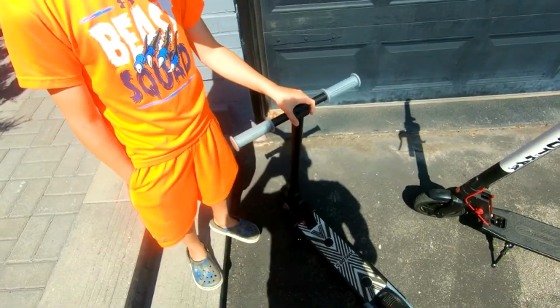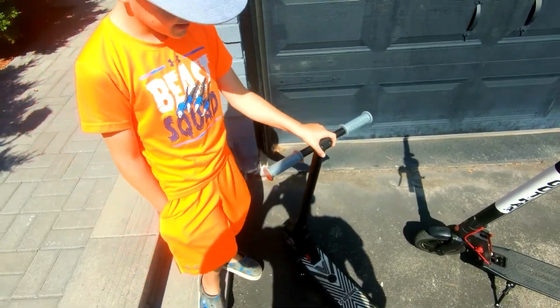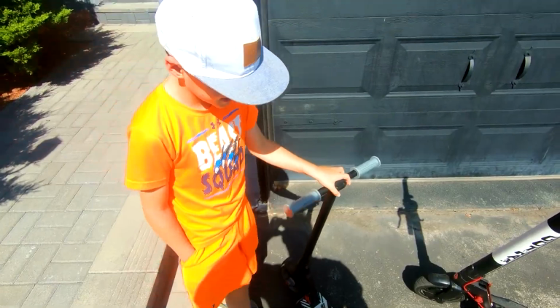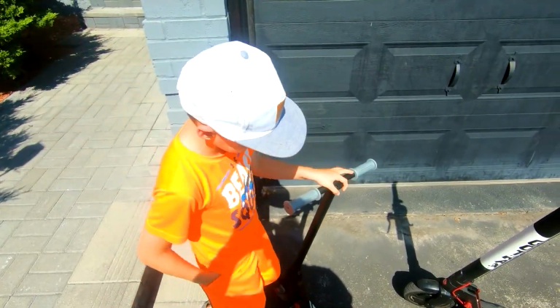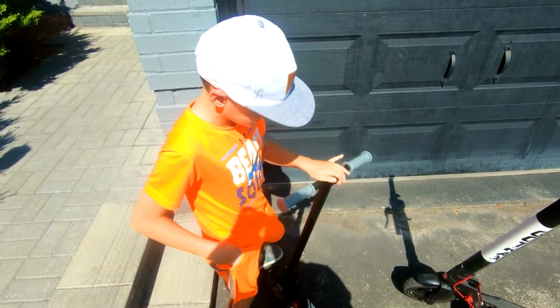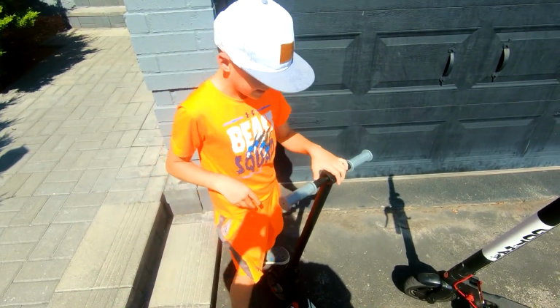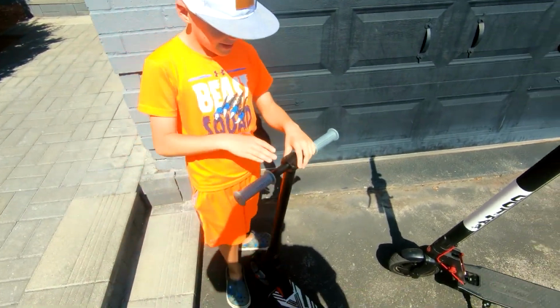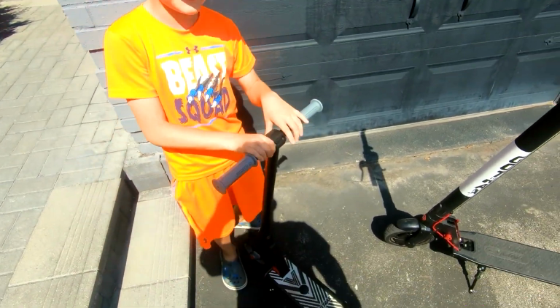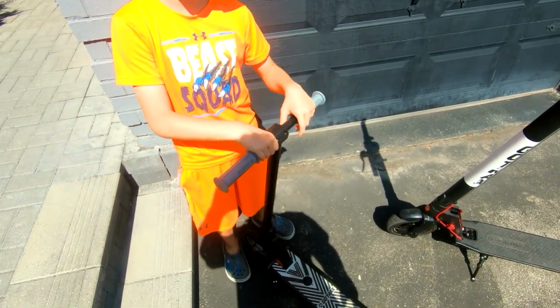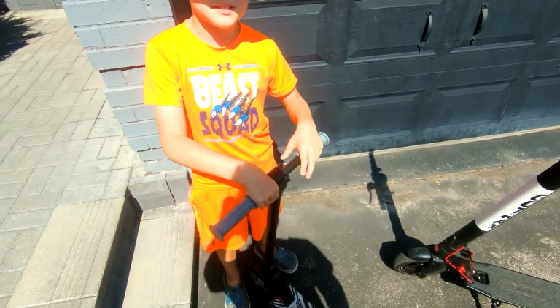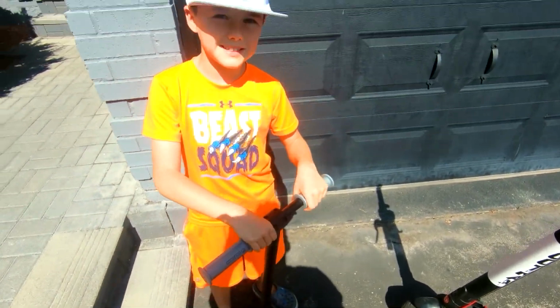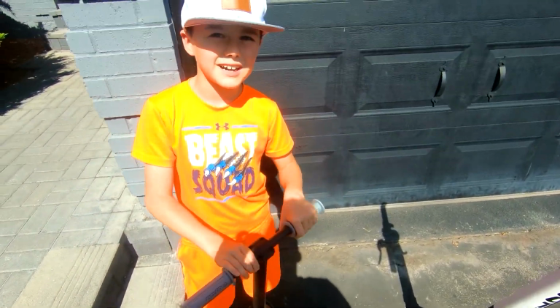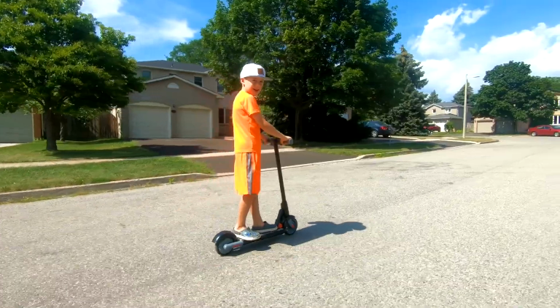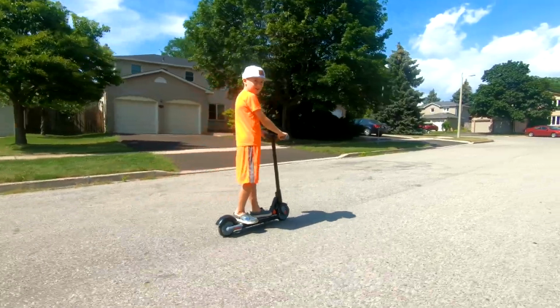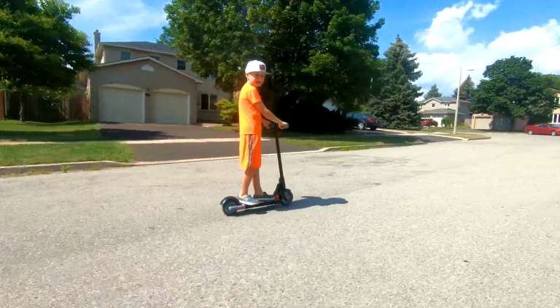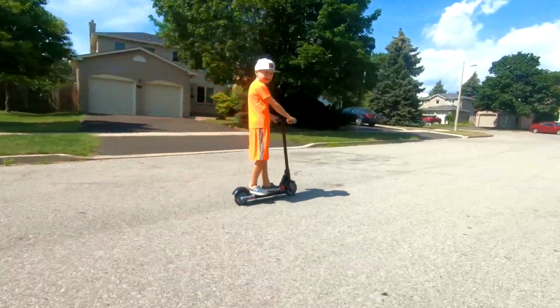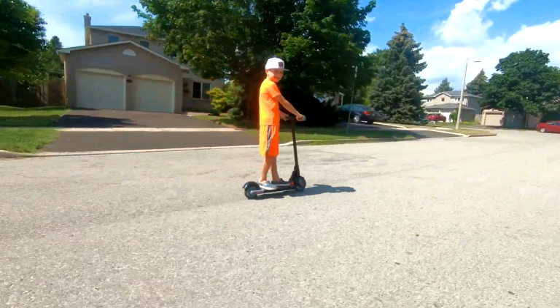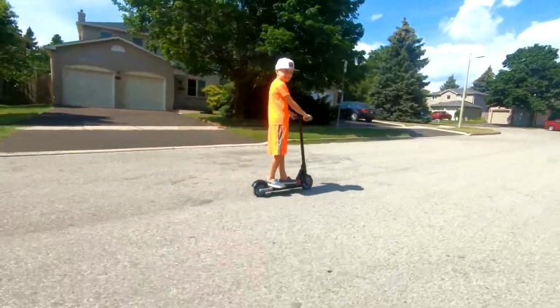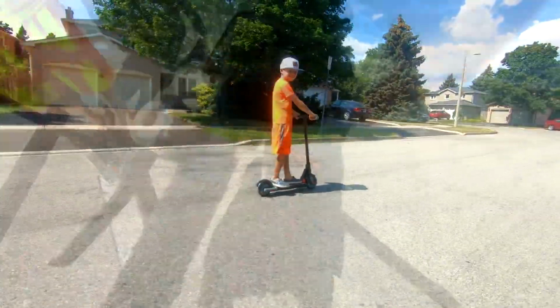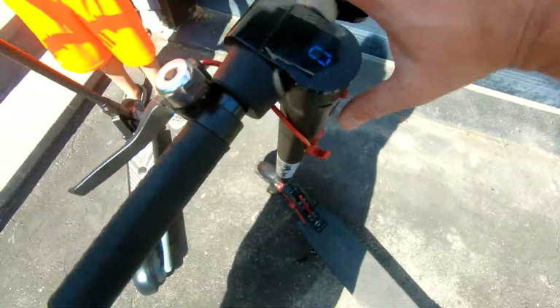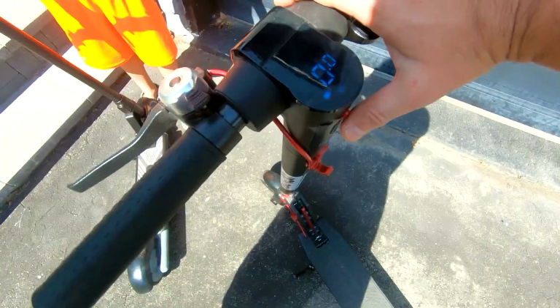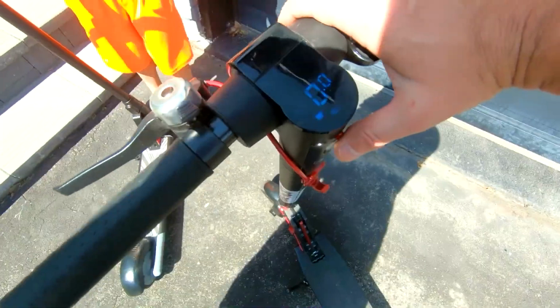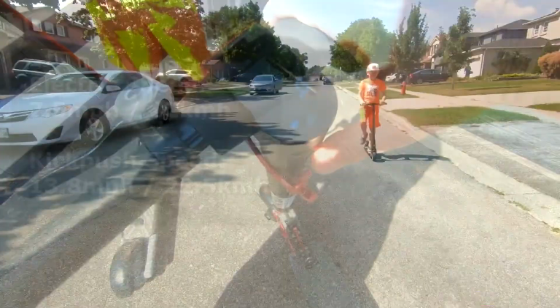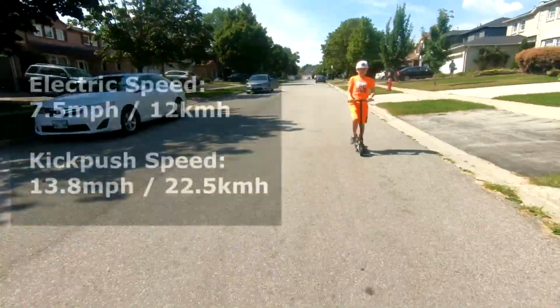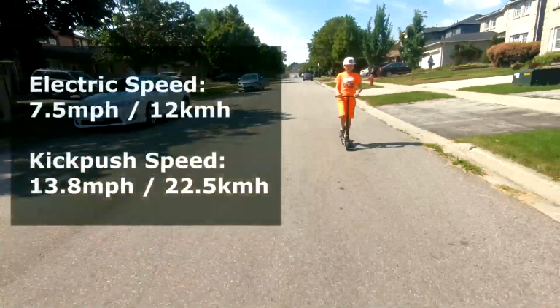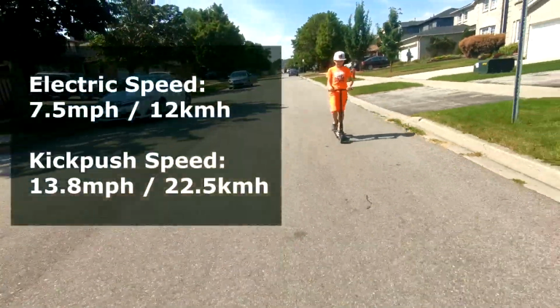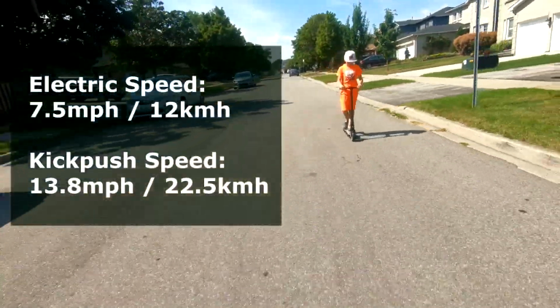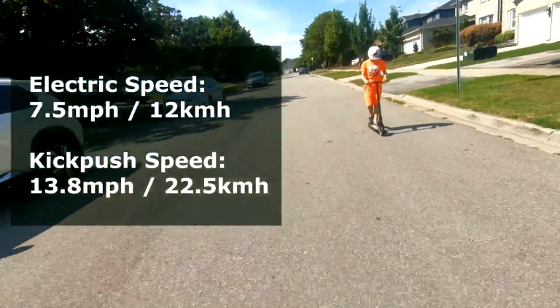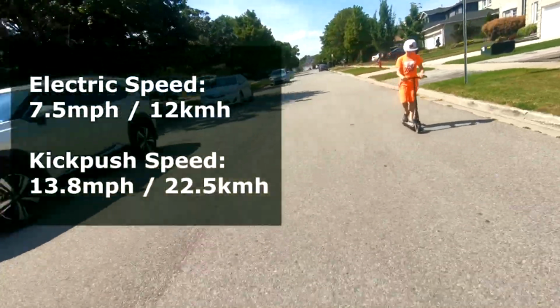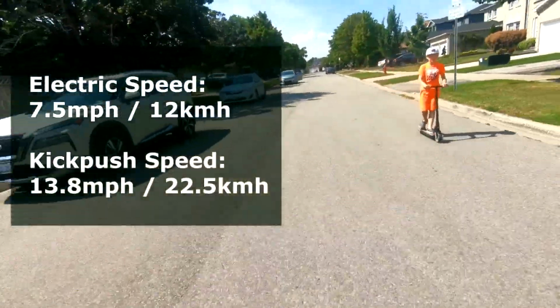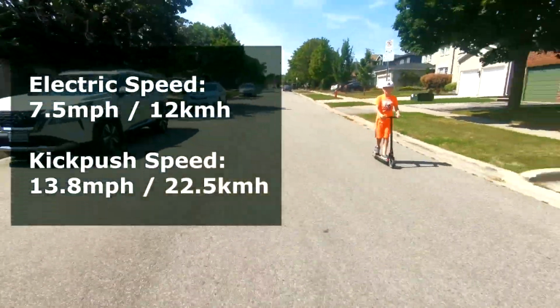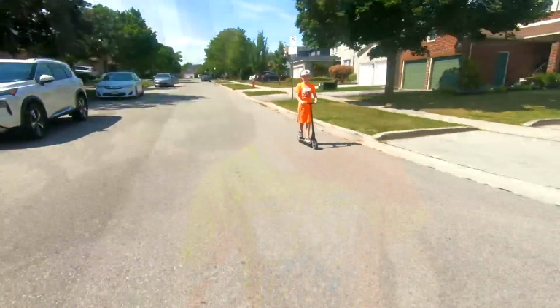If I could change something, I would make it so that you have a speed dial. And another thing — I'm going pretty fast and the scooter's wiggling.